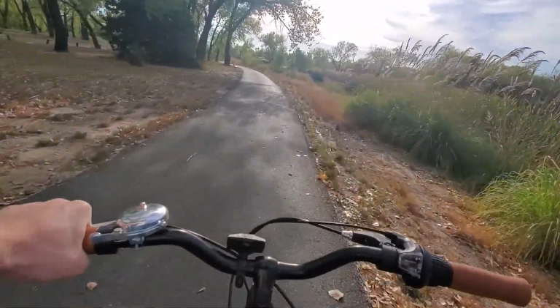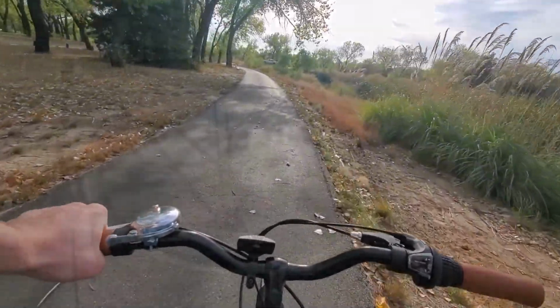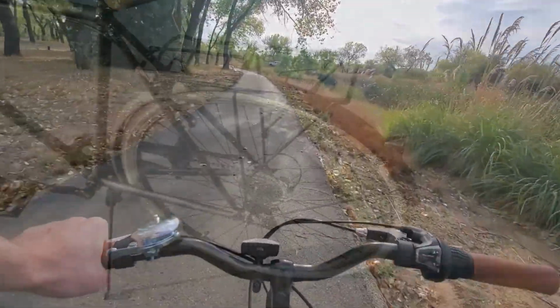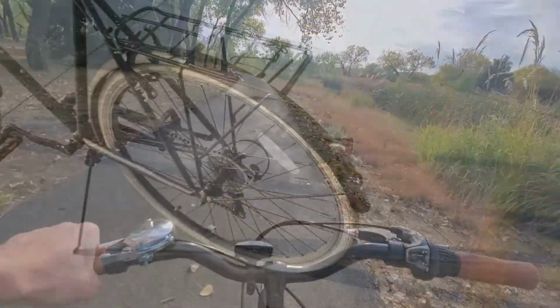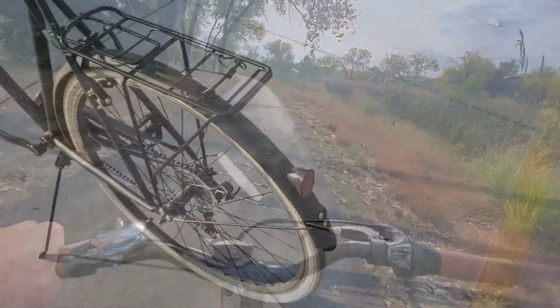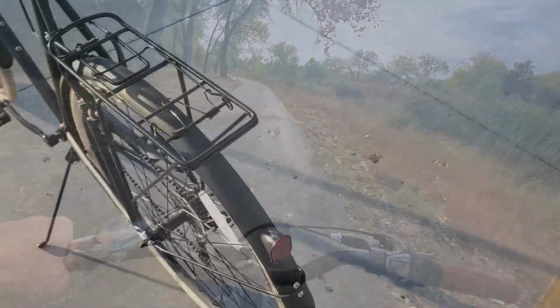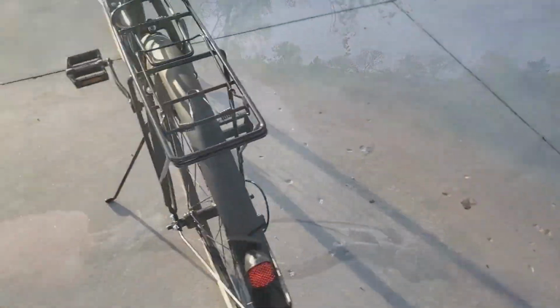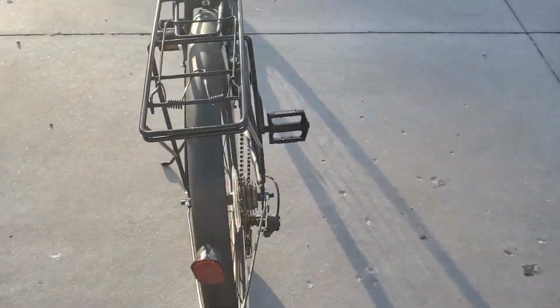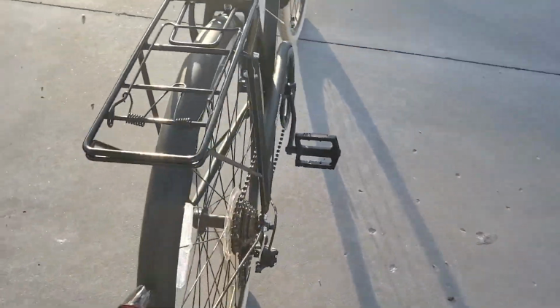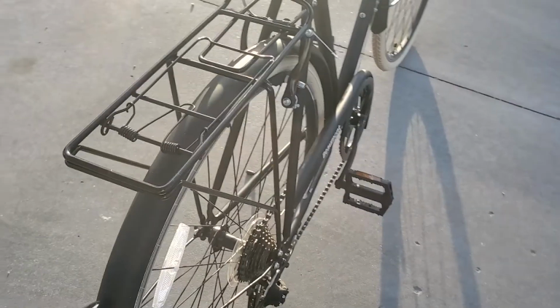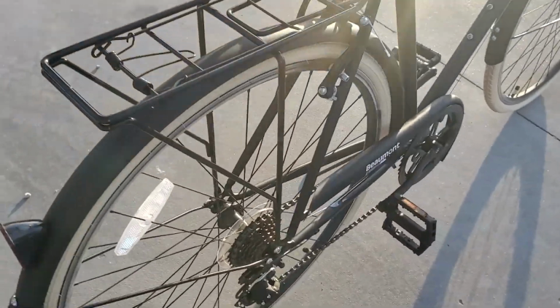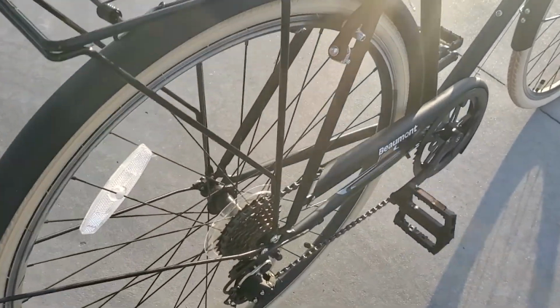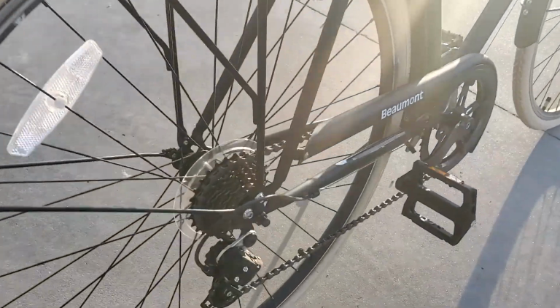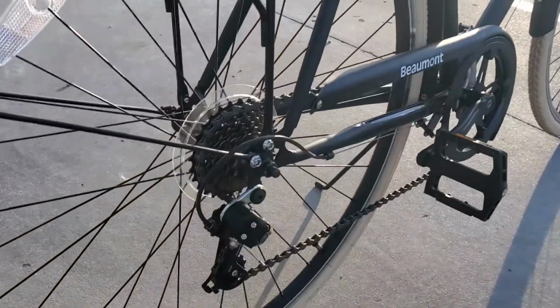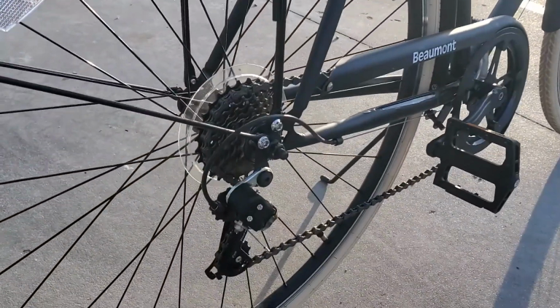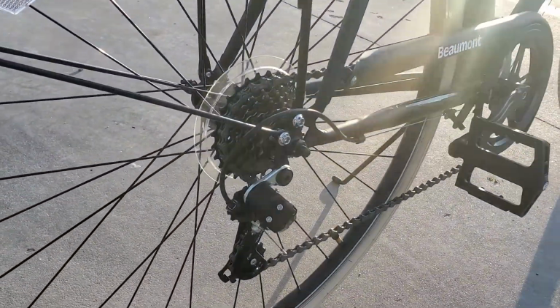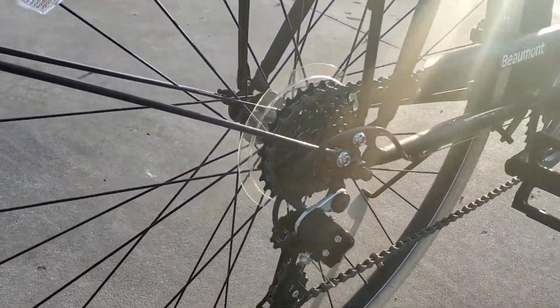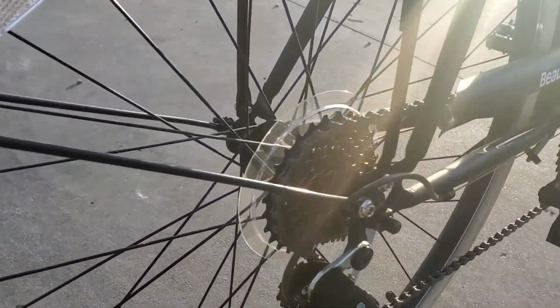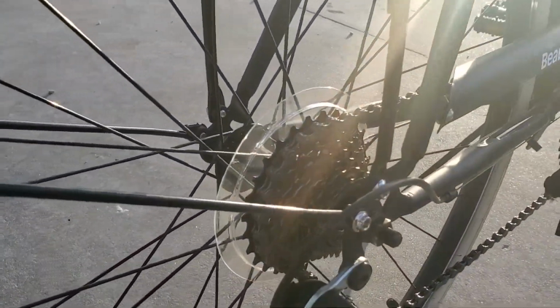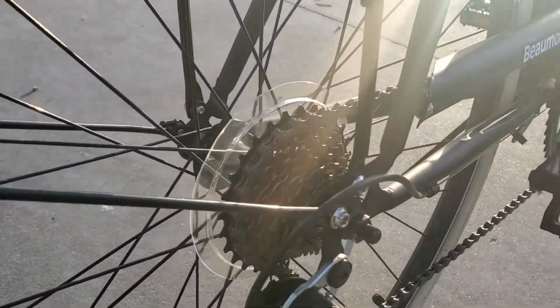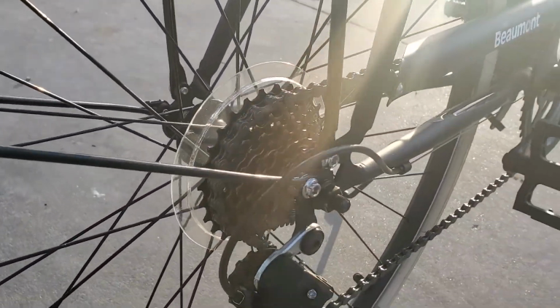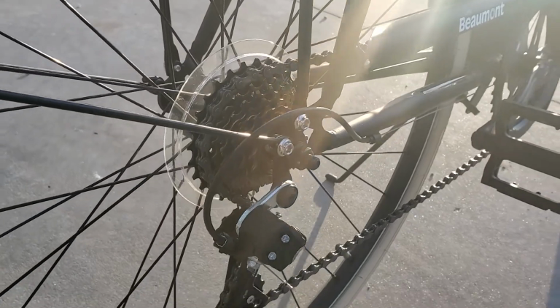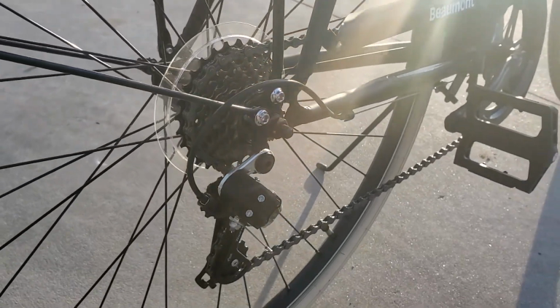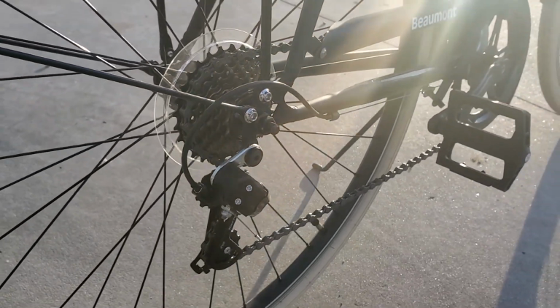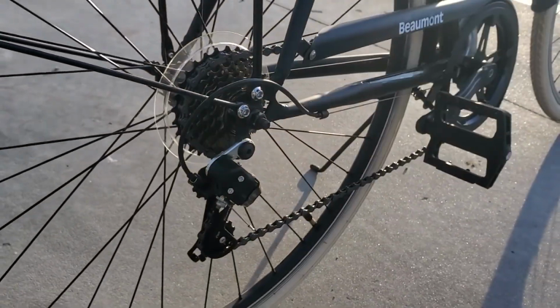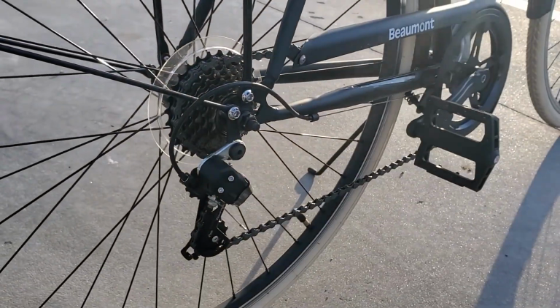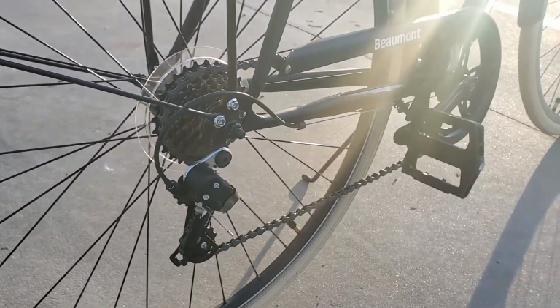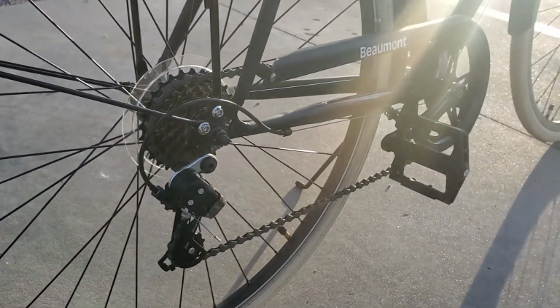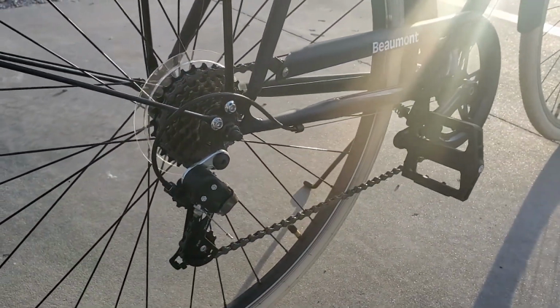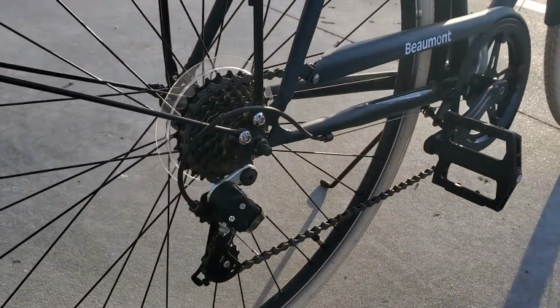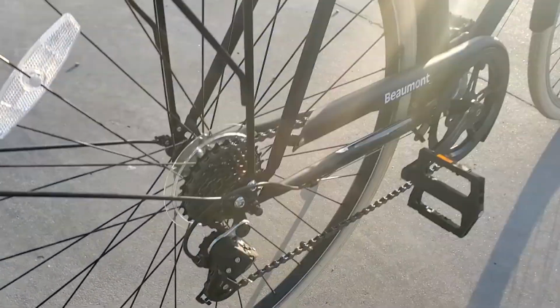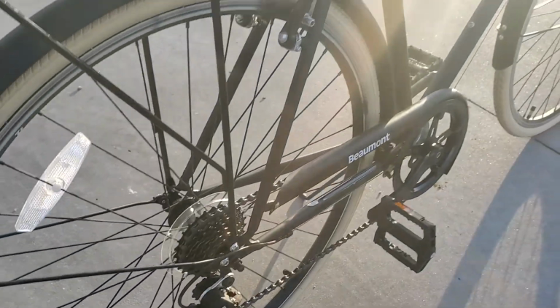Once the bike was delivered within the week of ordering, I ran into an issue — I had to put the thing together myself. Luckily the chain, rear brakes, rear wheel, rear fender, and rack and most of the frame were all attached and ready to go.